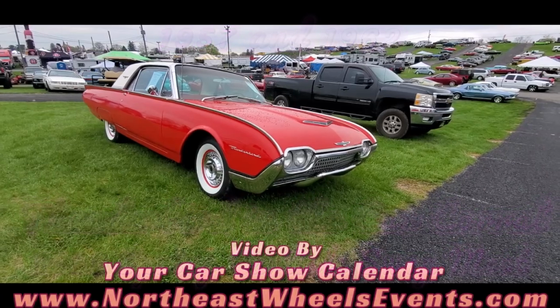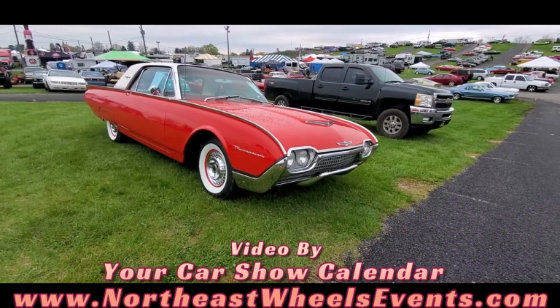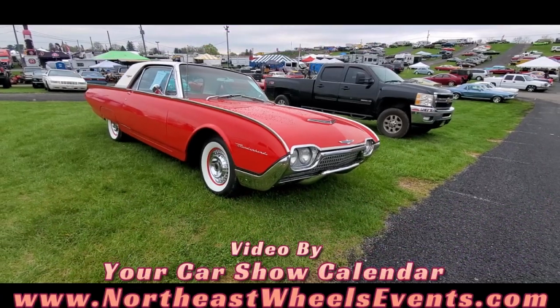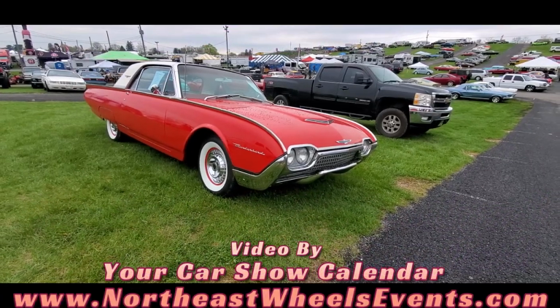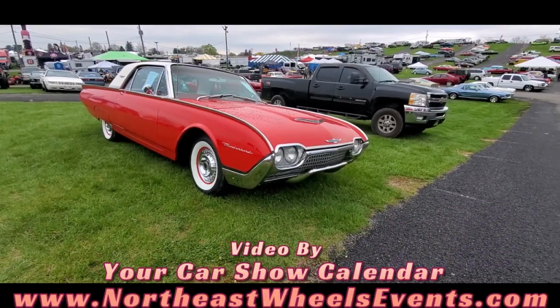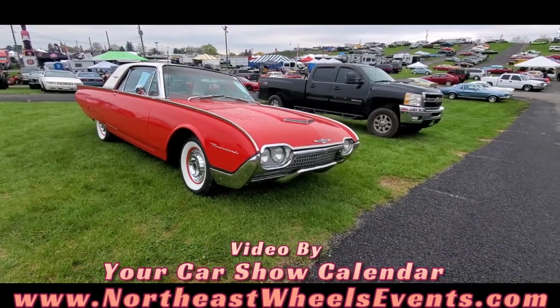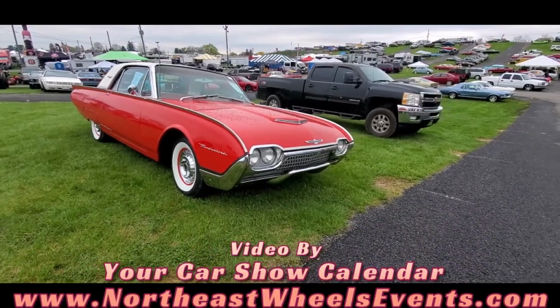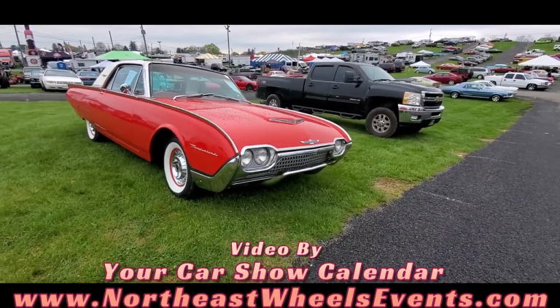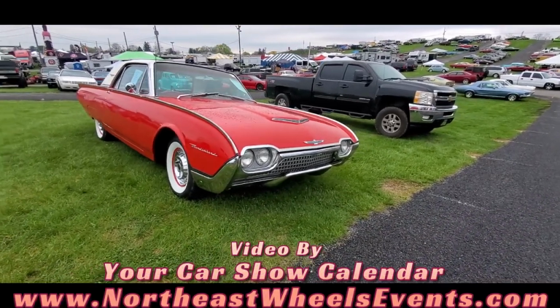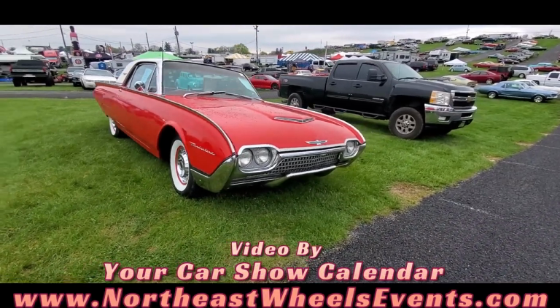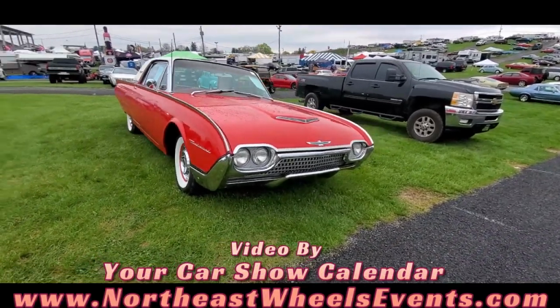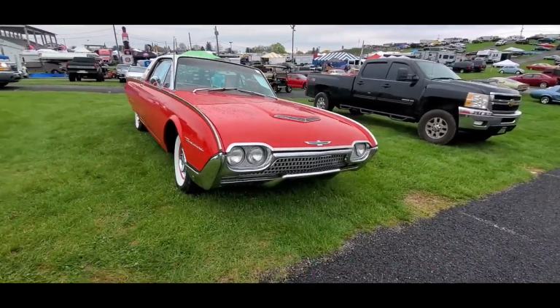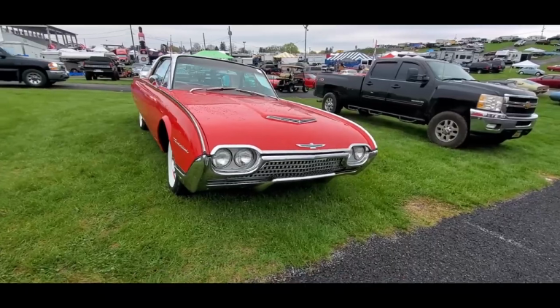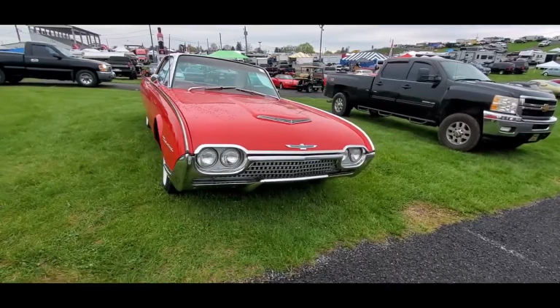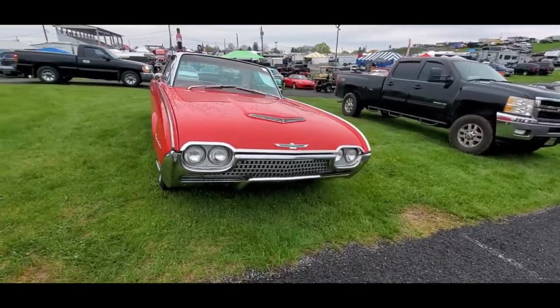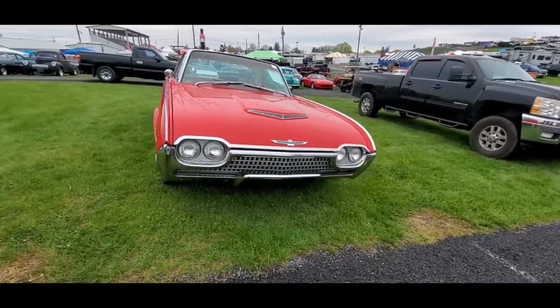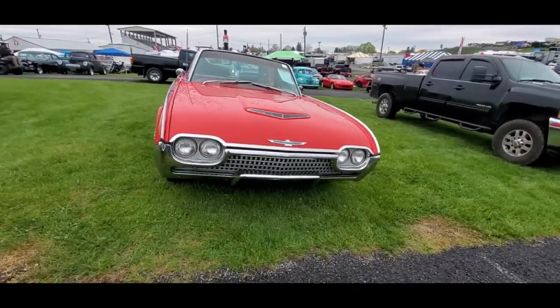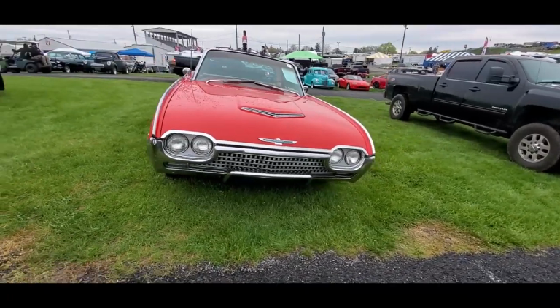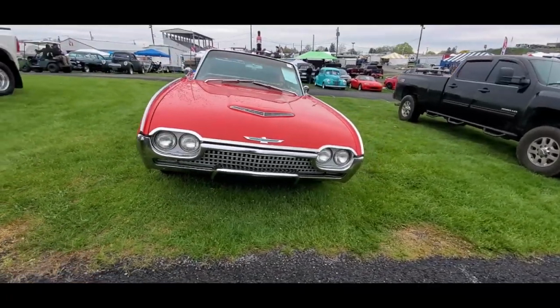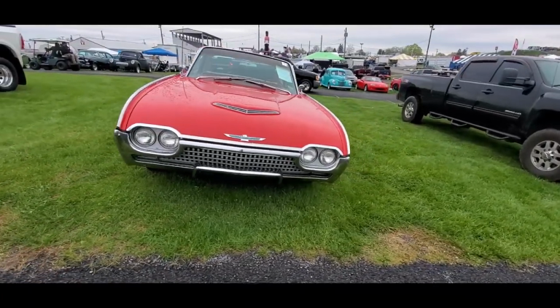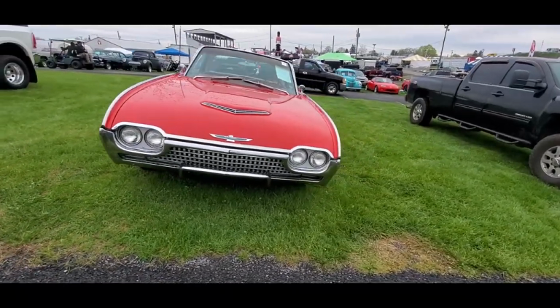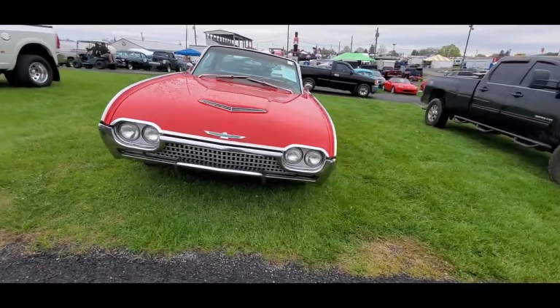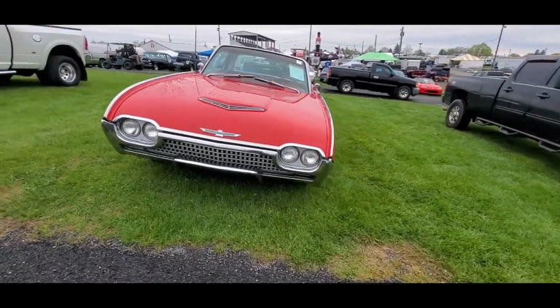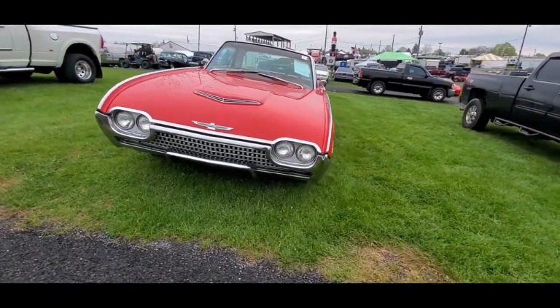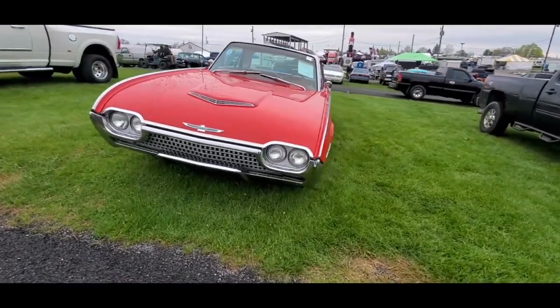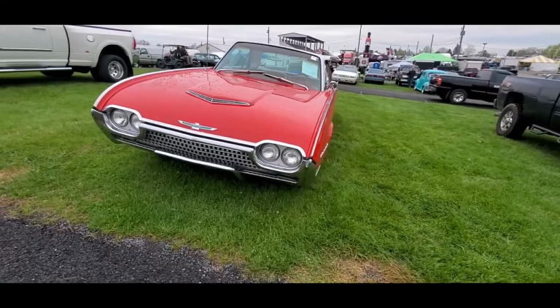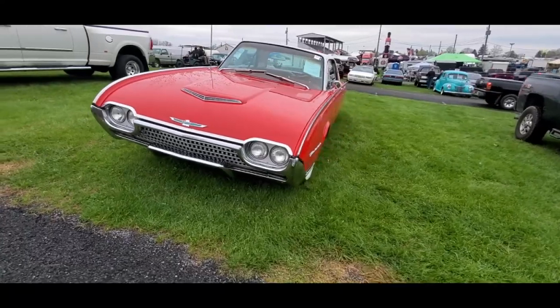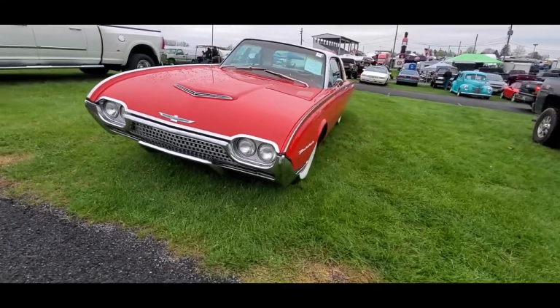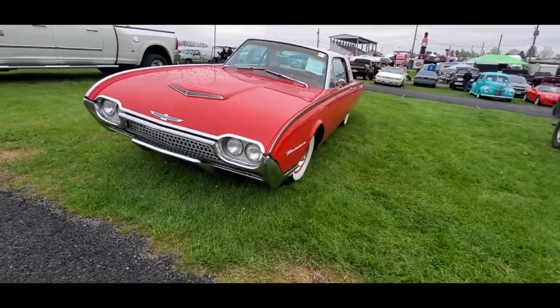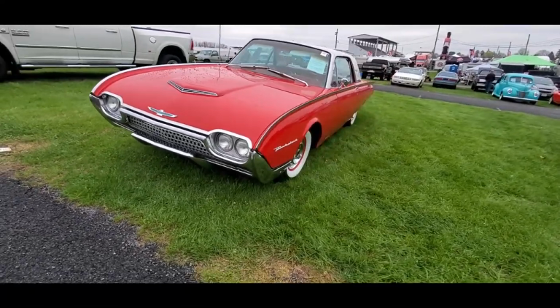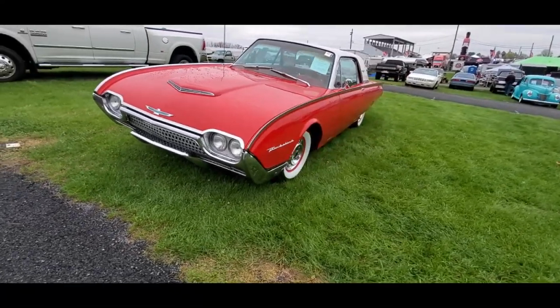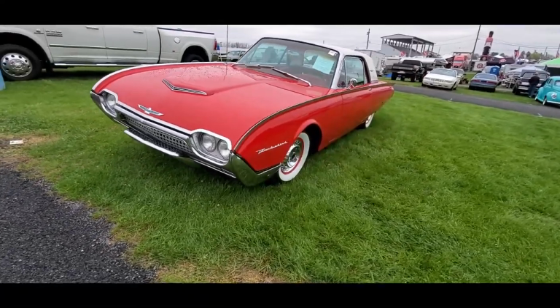The '62 Bird is beautiful. That's not the camera angle, that's just the angle which the car's parked at.